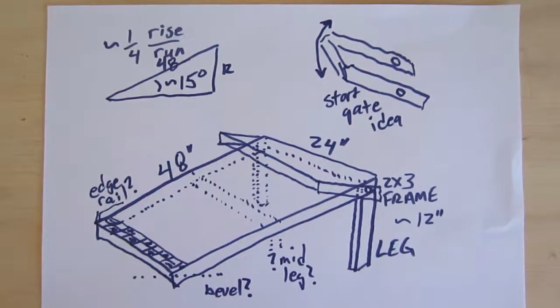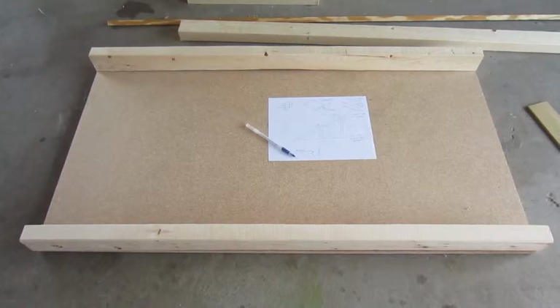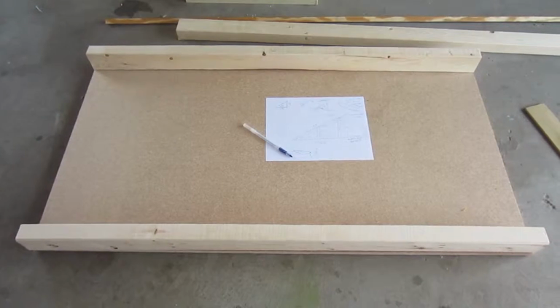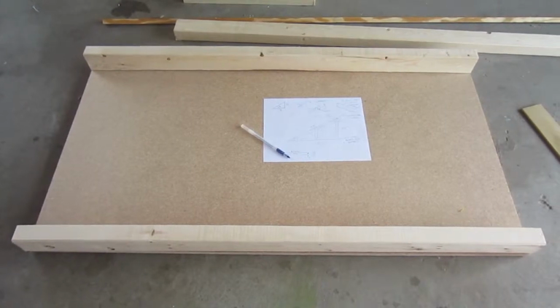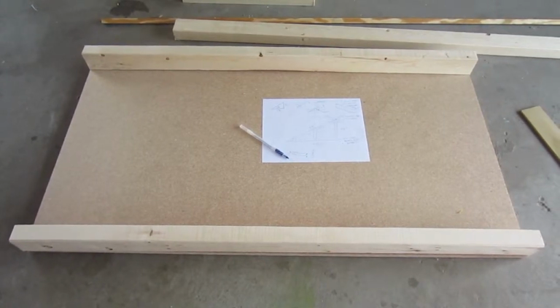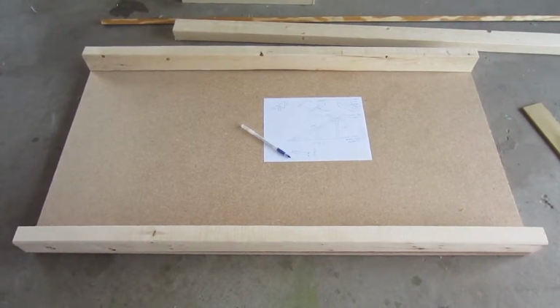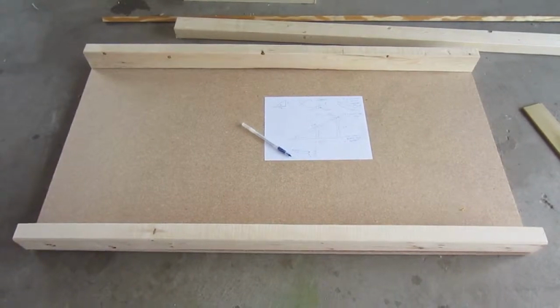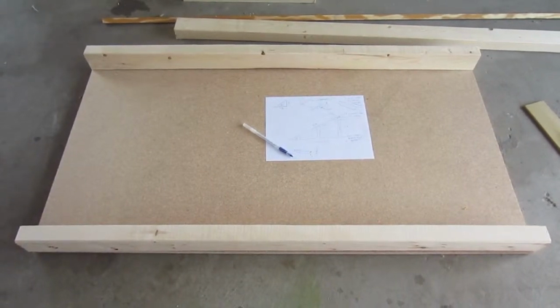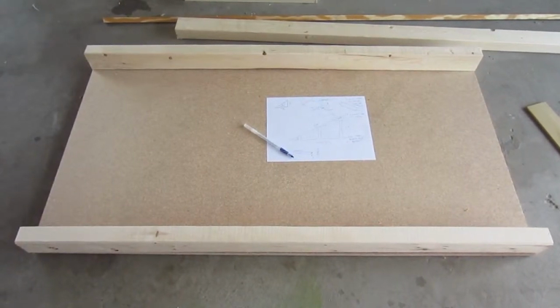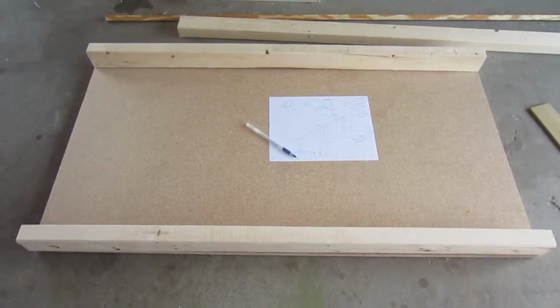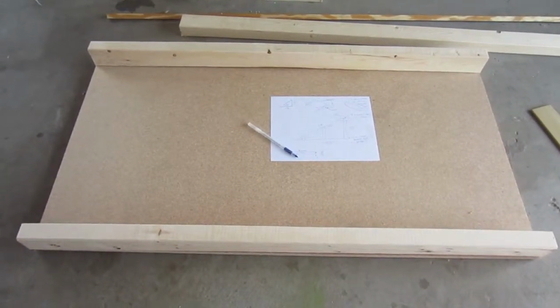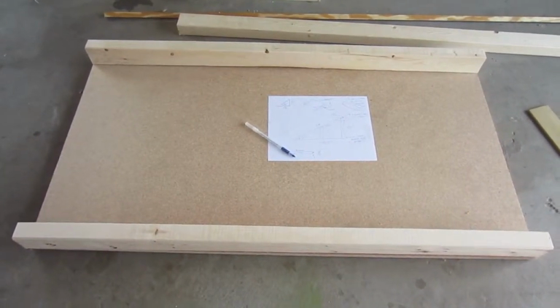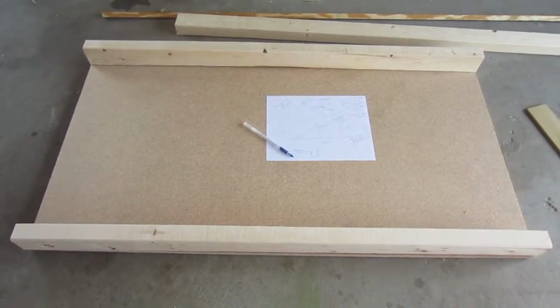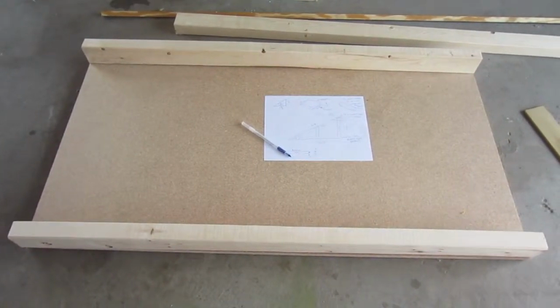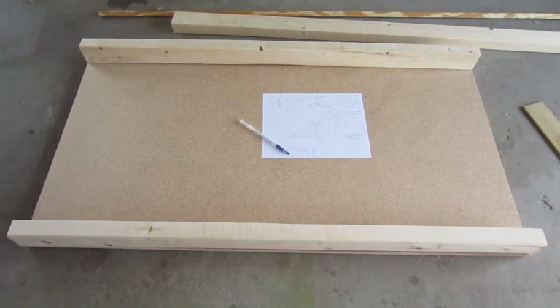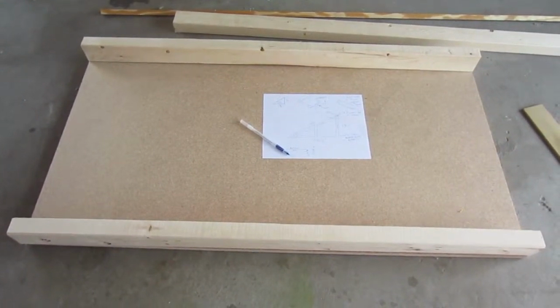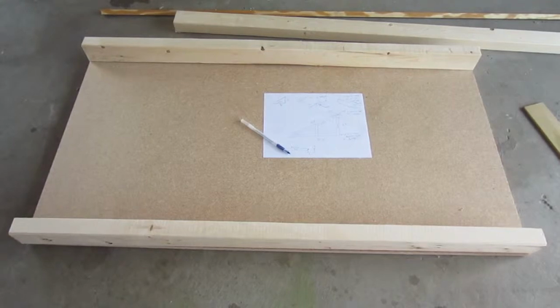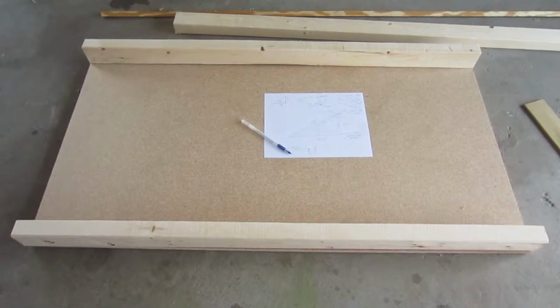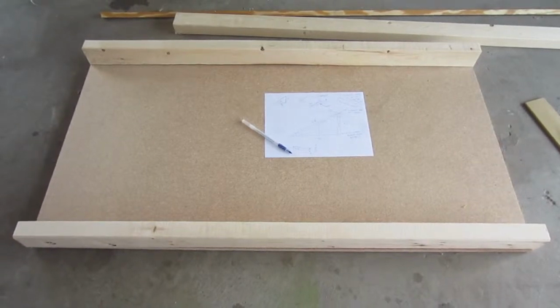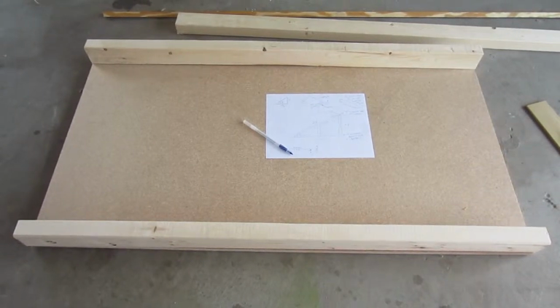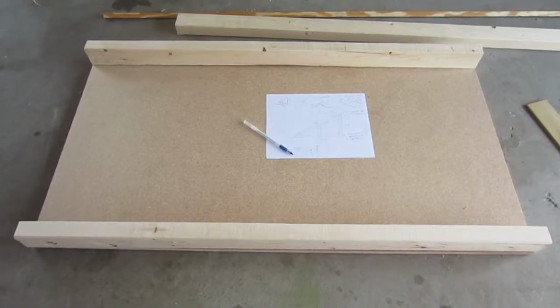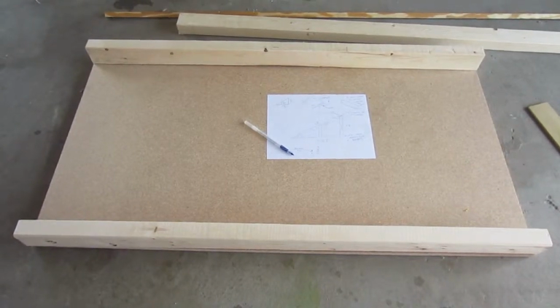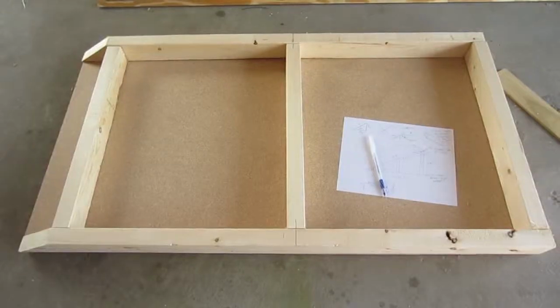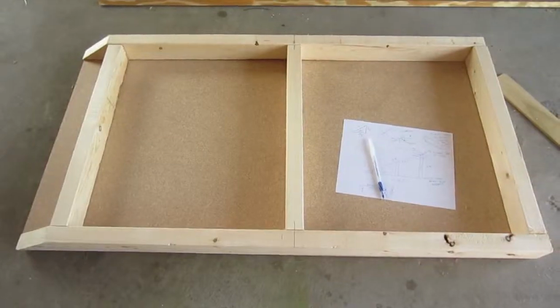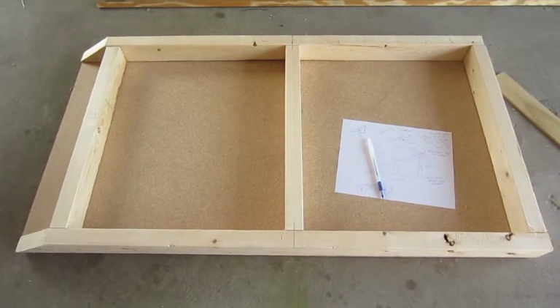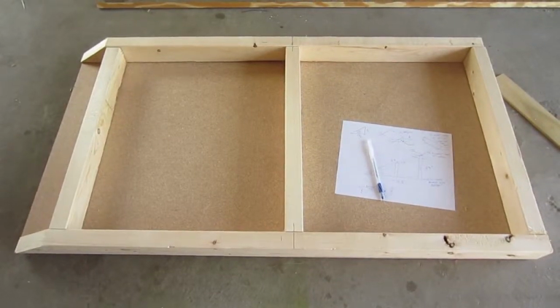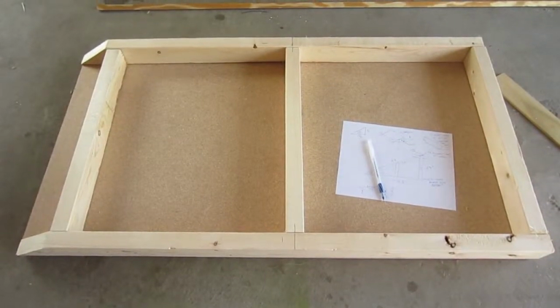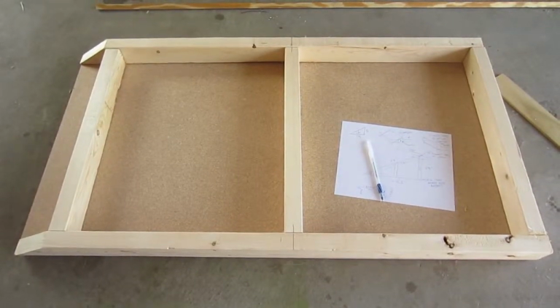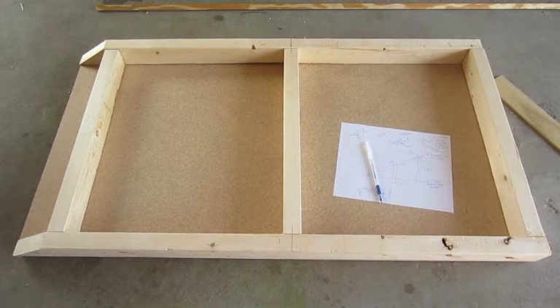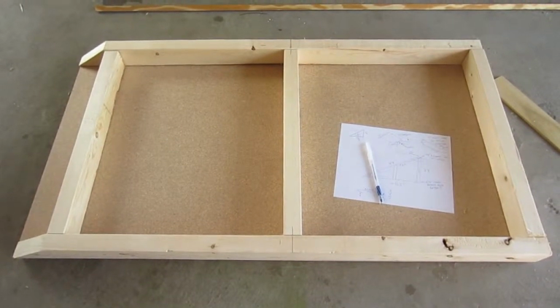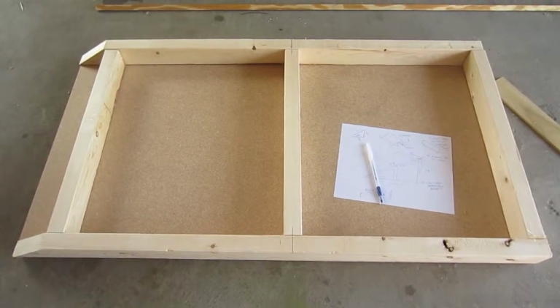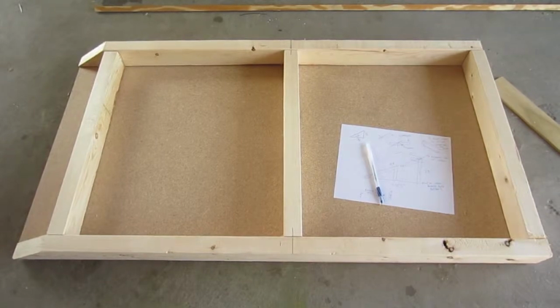We've cut the side rails to length and then I'll bevel them later. This is looking at the underside of what the table will look like. Here we have it with the cross support pieces cut and dry fit.